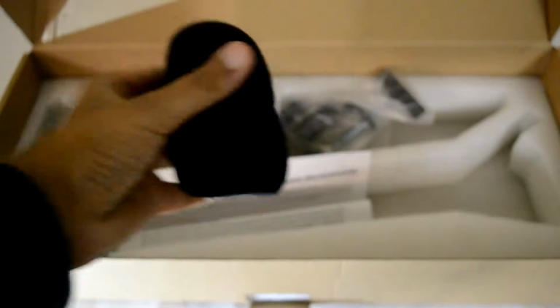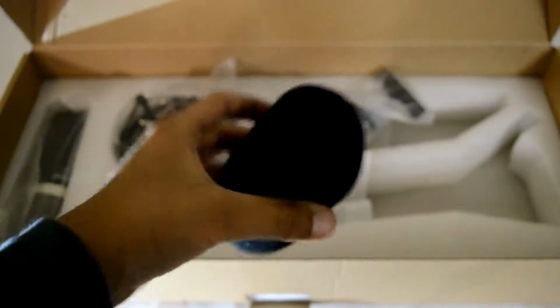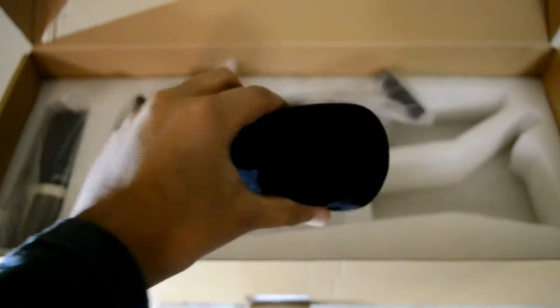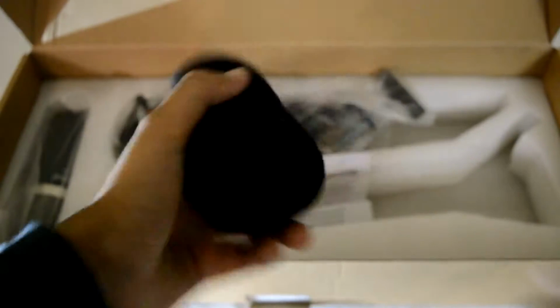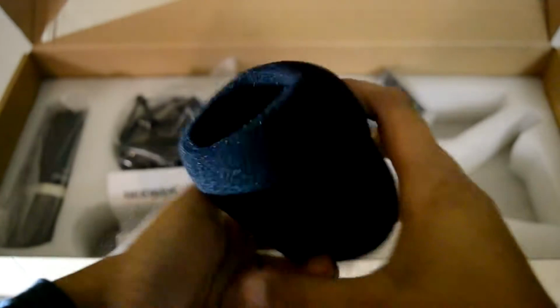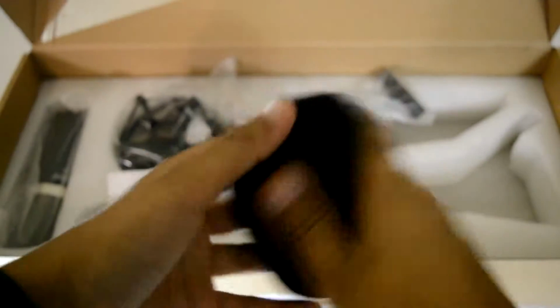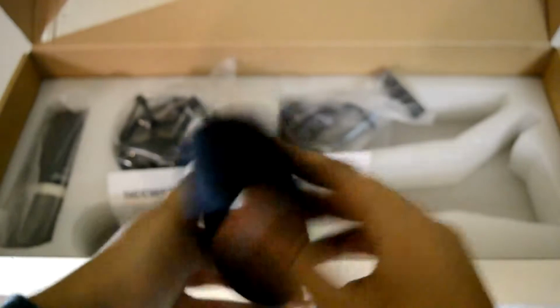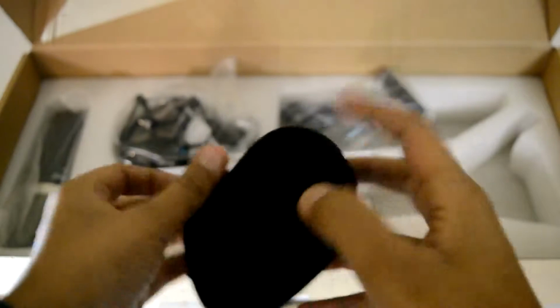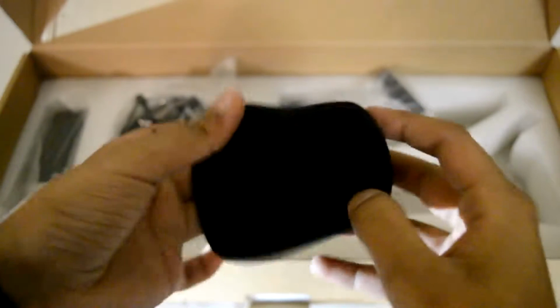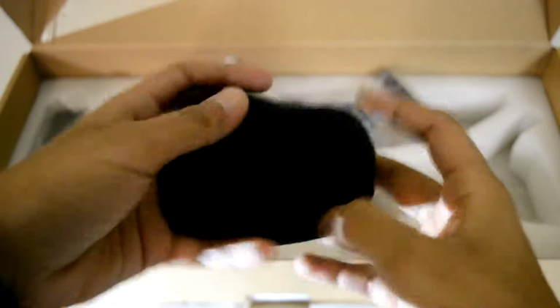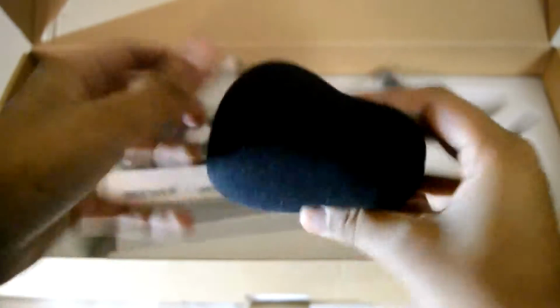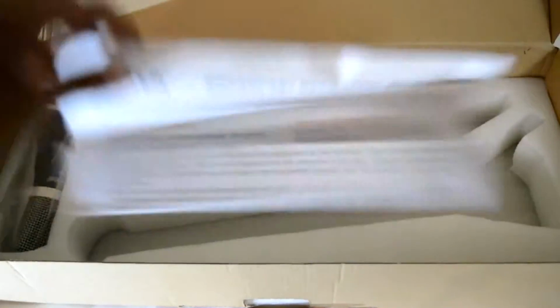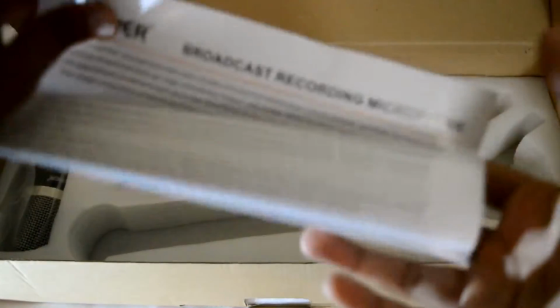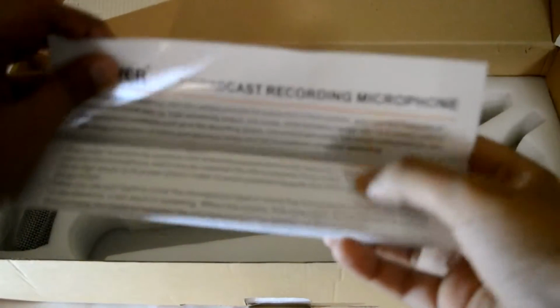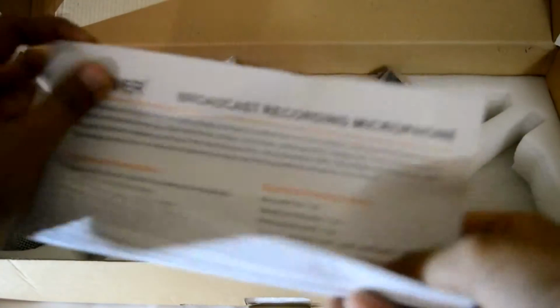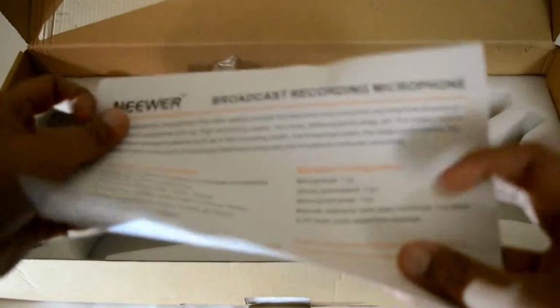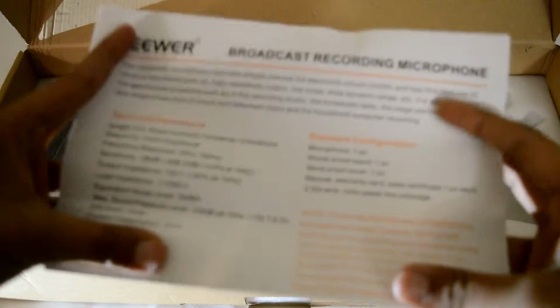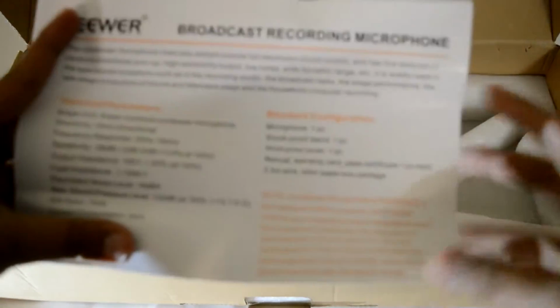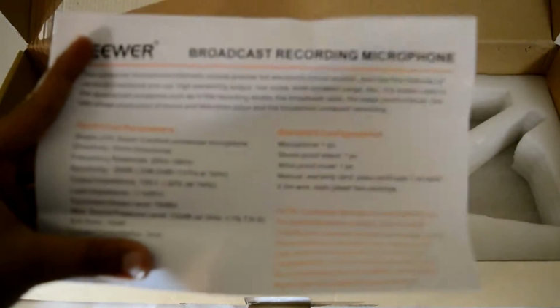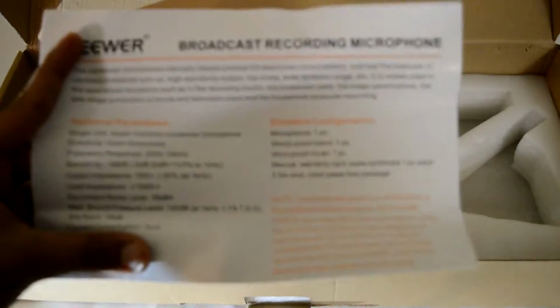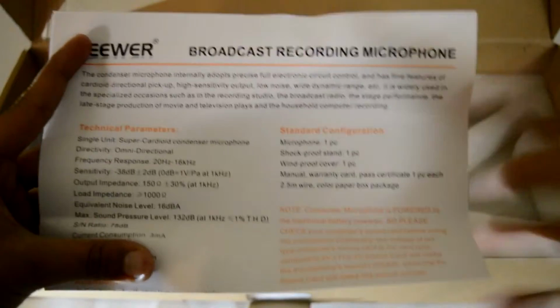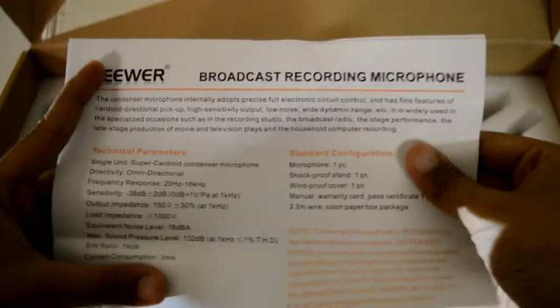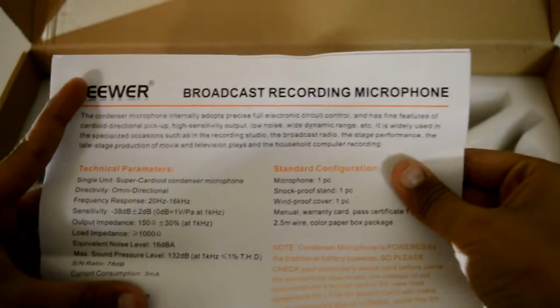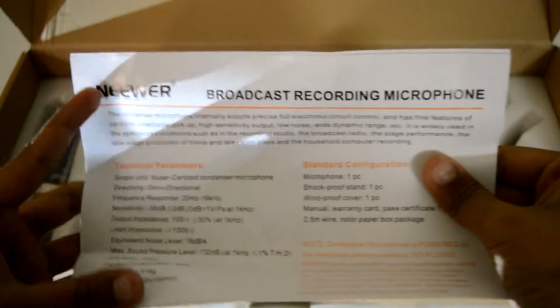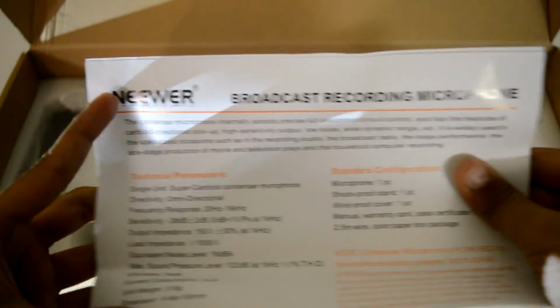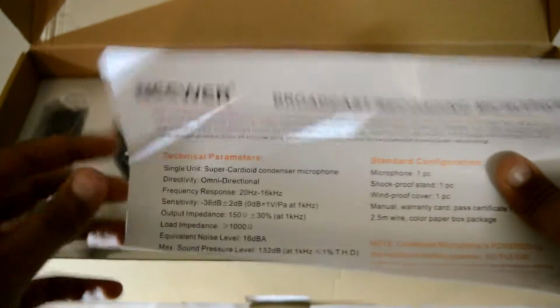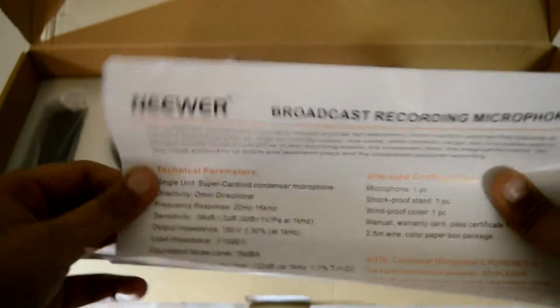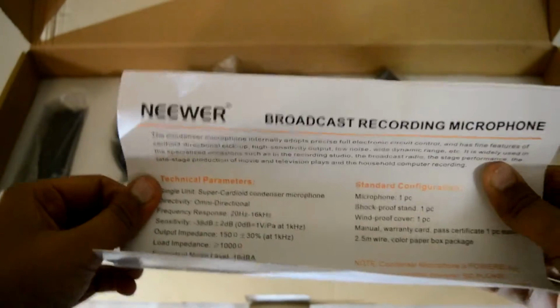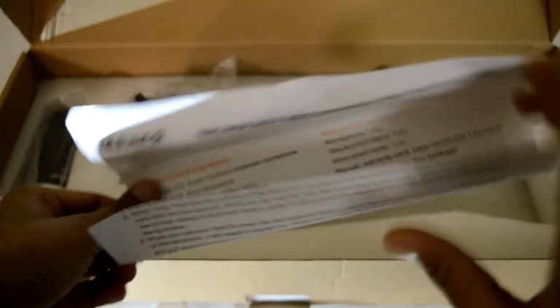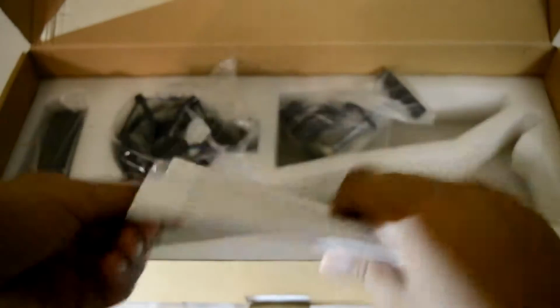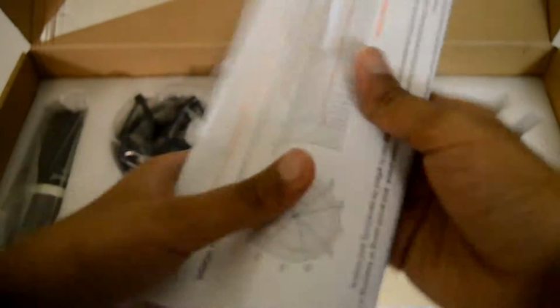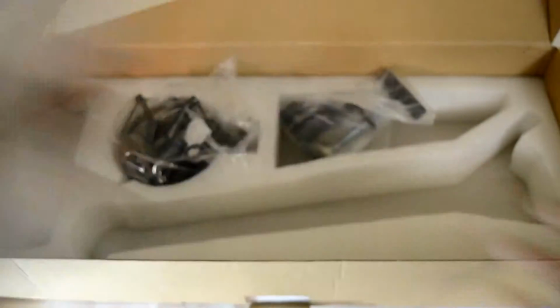I don't know which one to use — the foam or the pop filter — so tell me on that, guys. The next item we have is basically like the manual. It just tells you what comes in it, like all the specifications and that sort of thing.